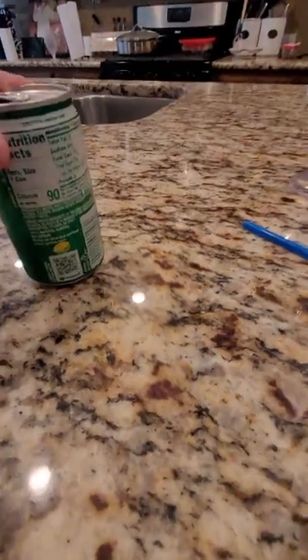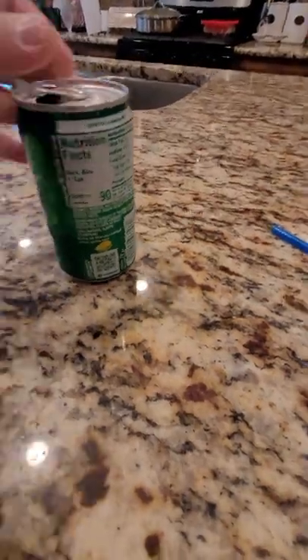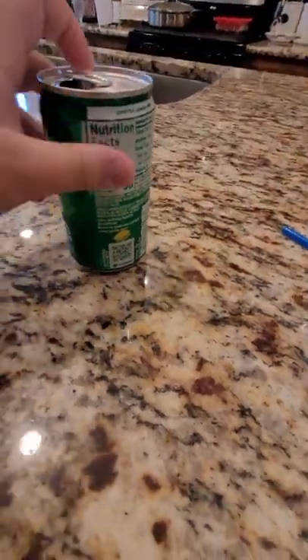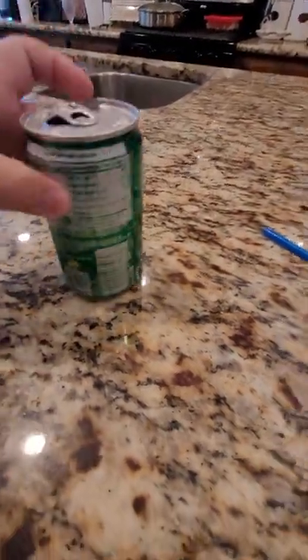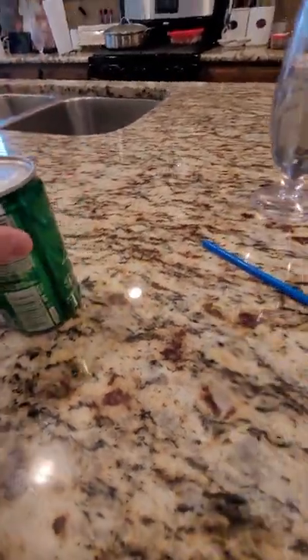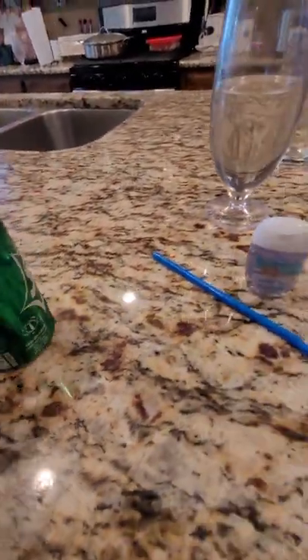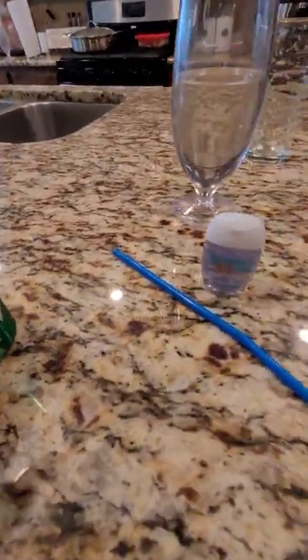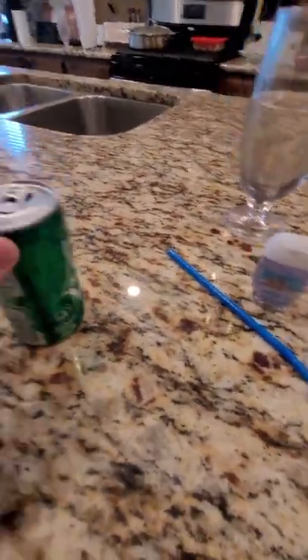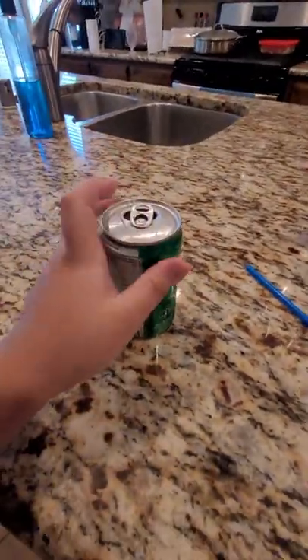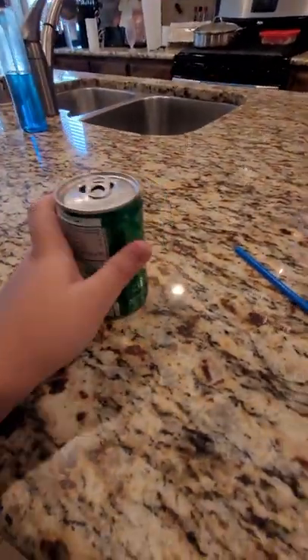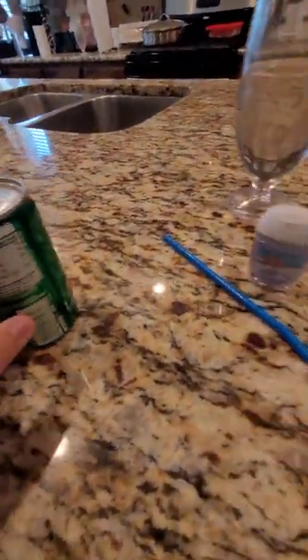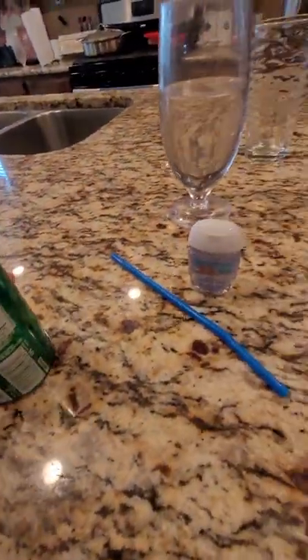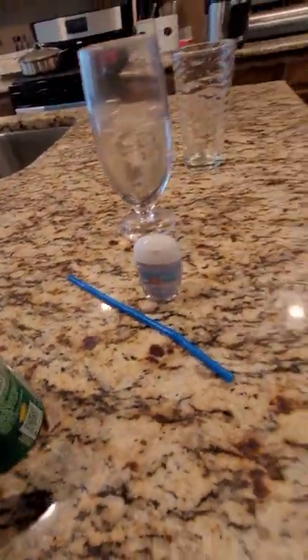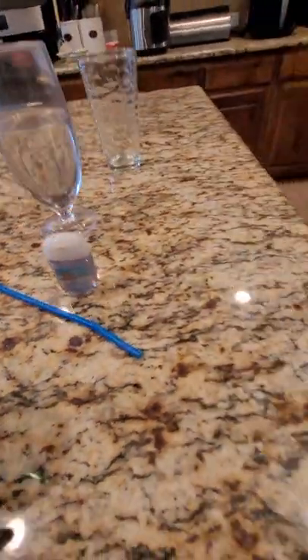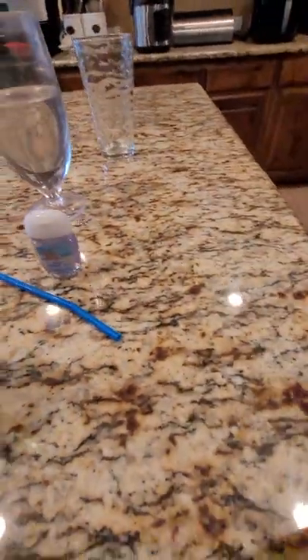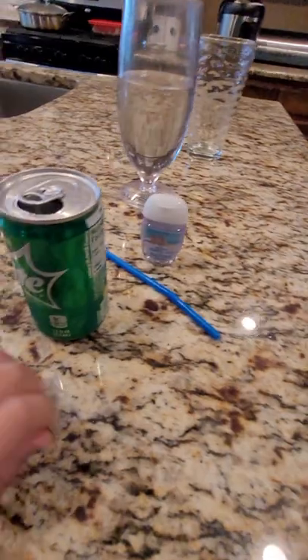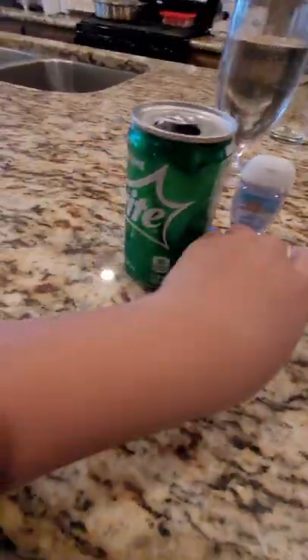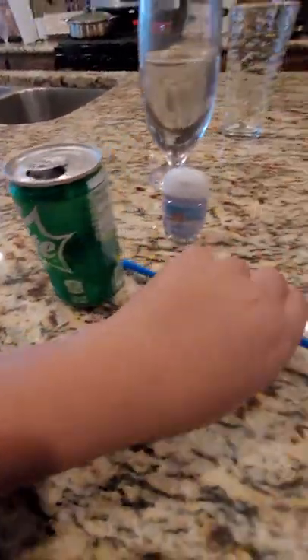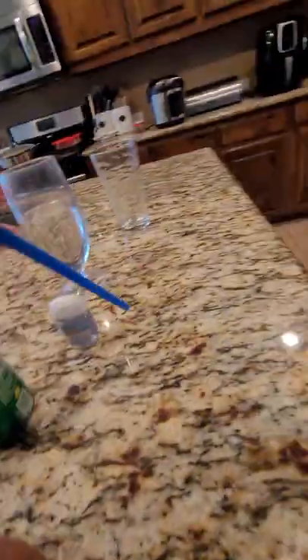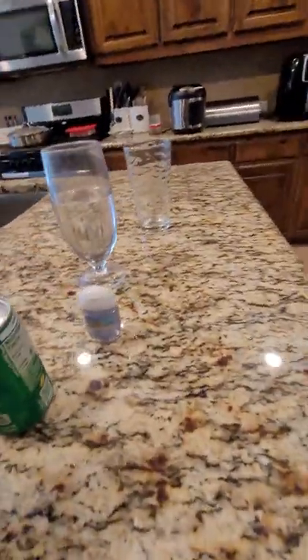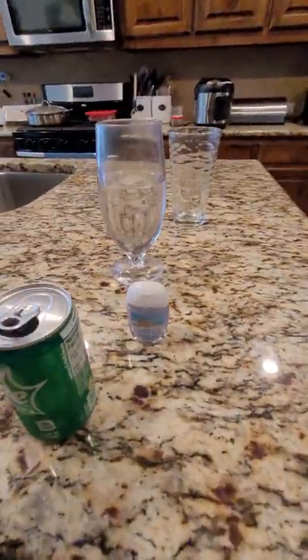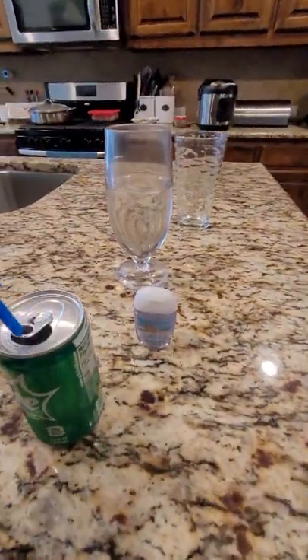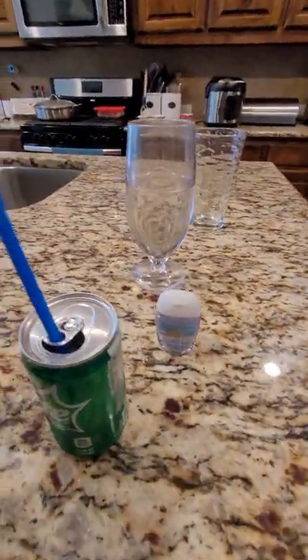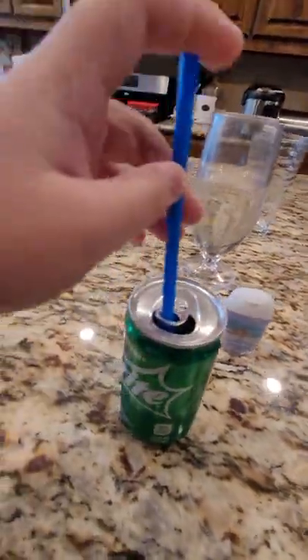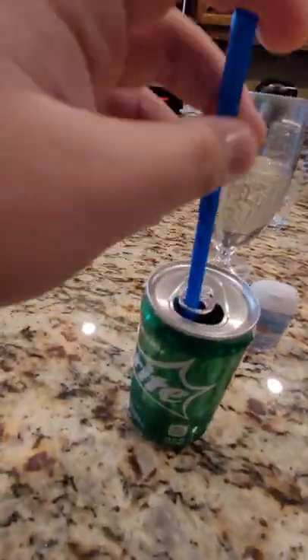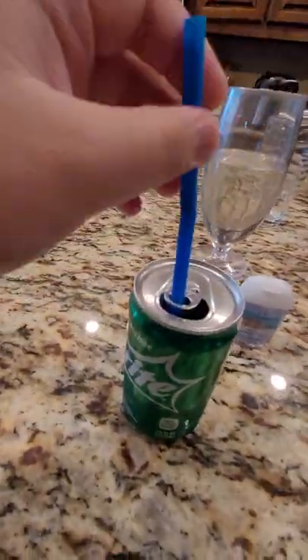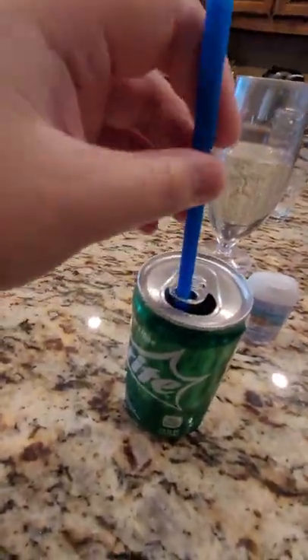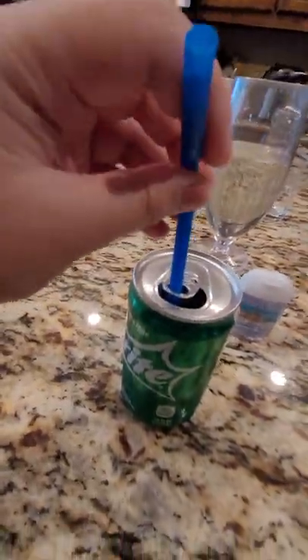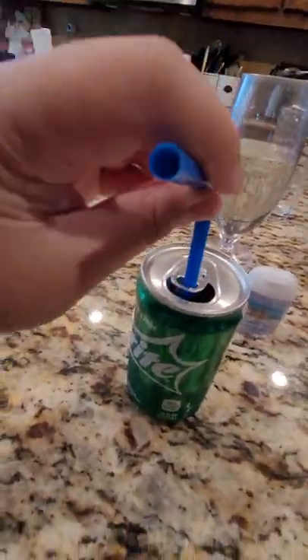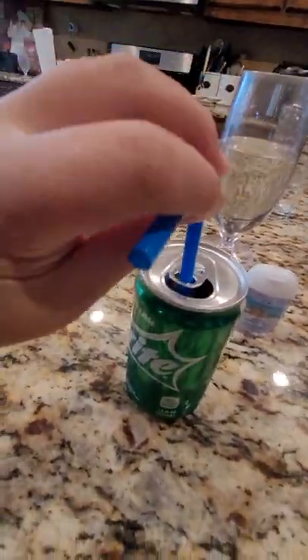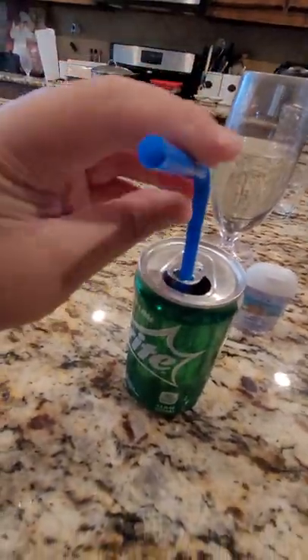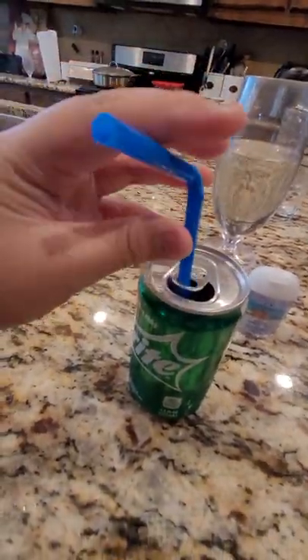So you just turn your opener around. And like this you can just insert the straw in. And you got a straw holder.